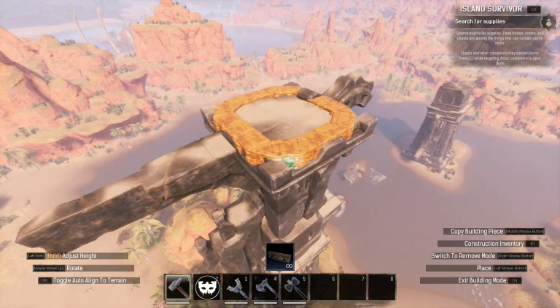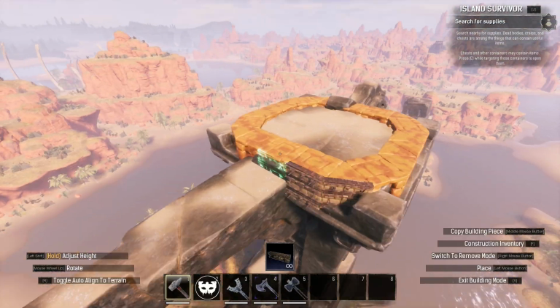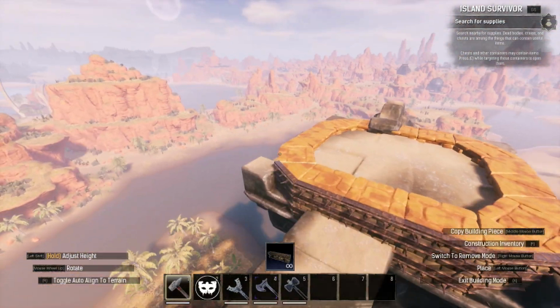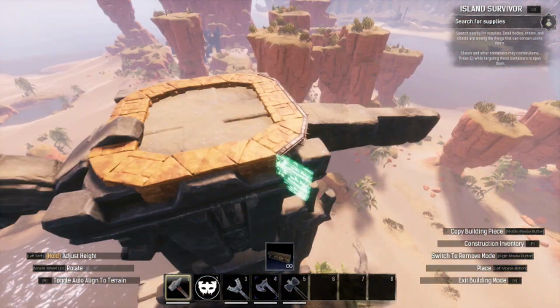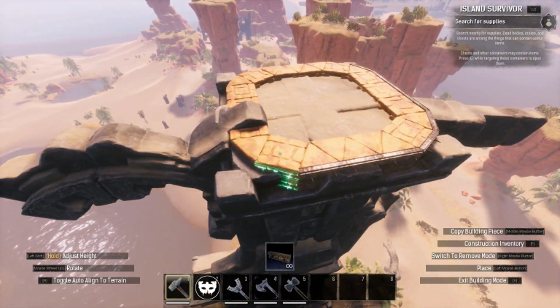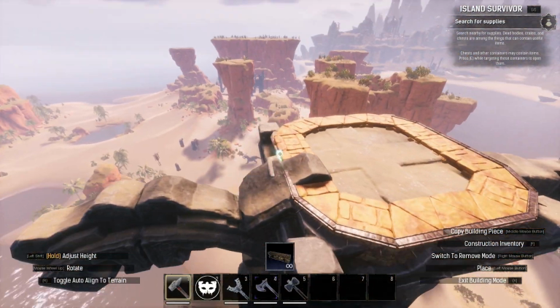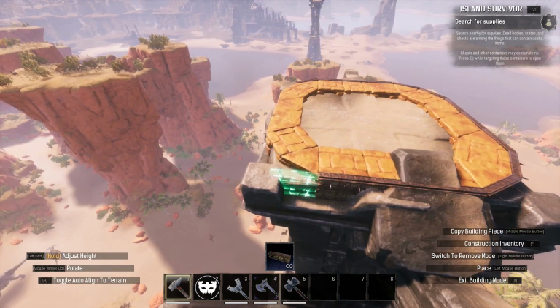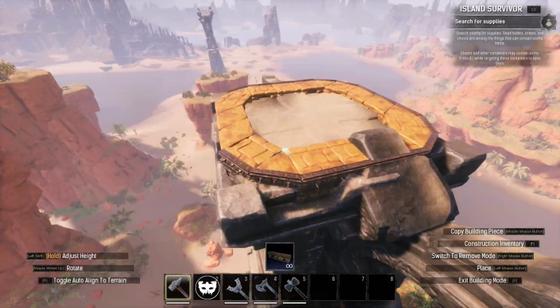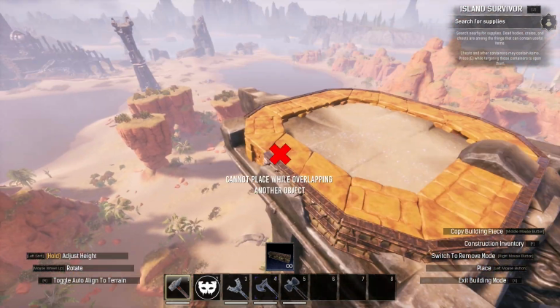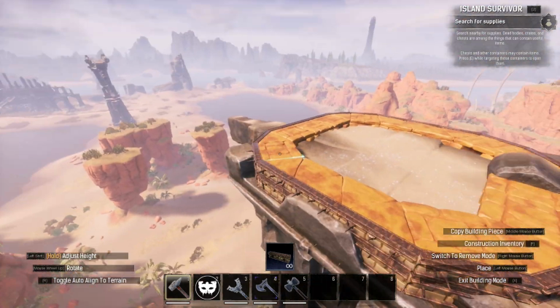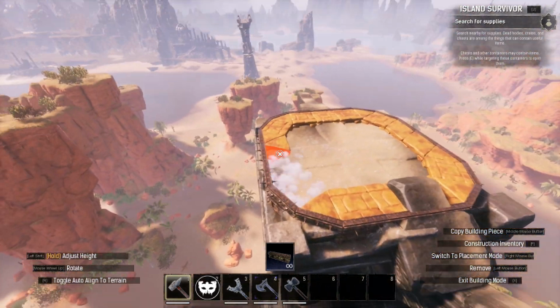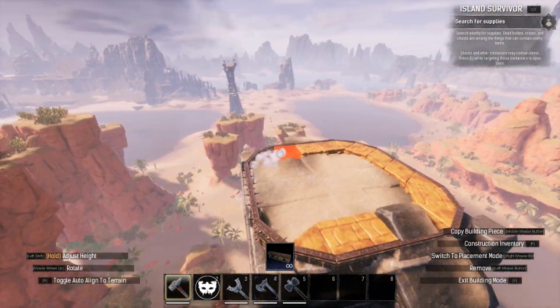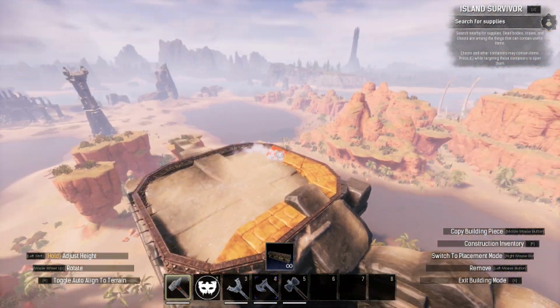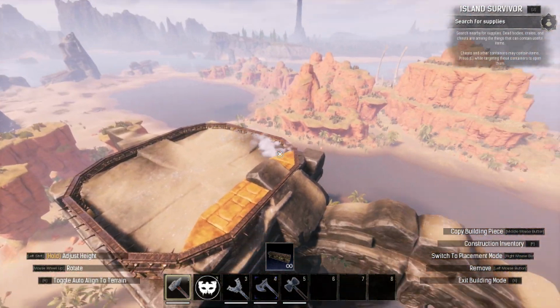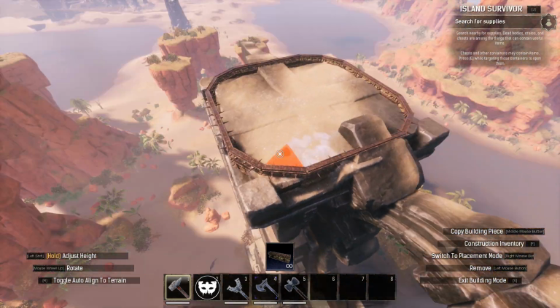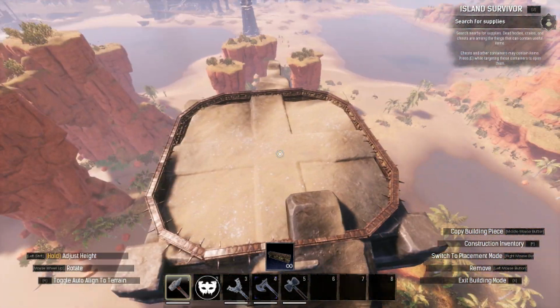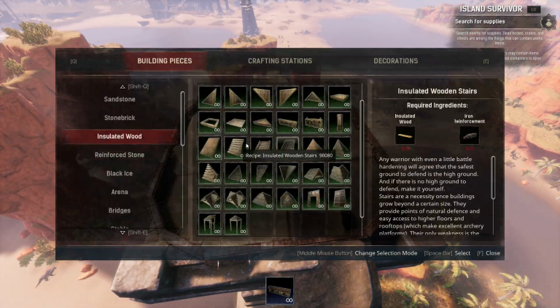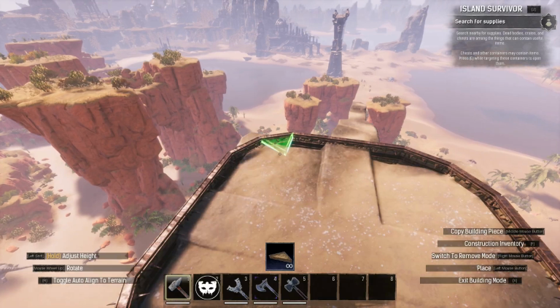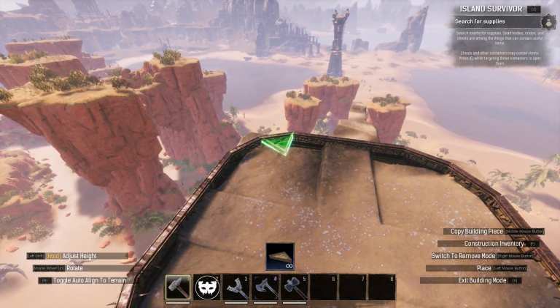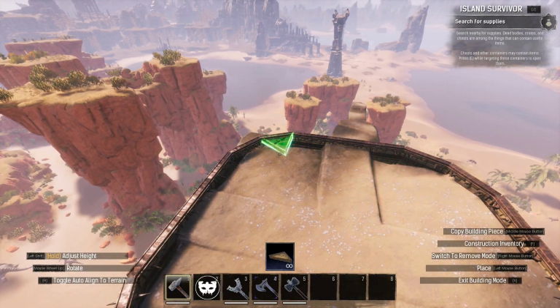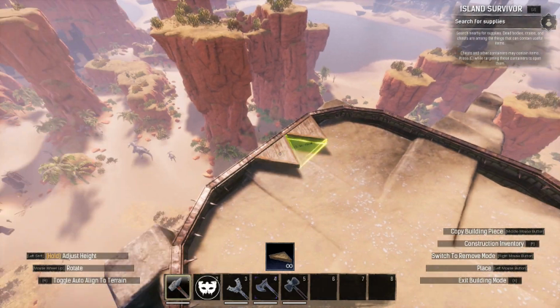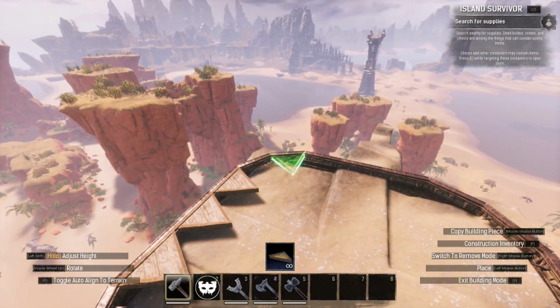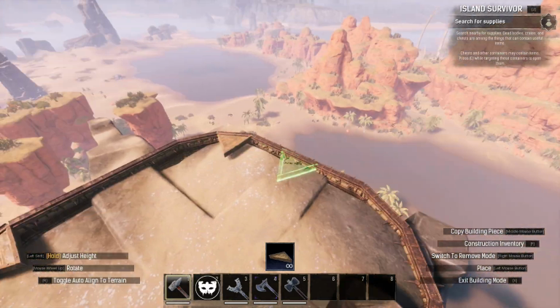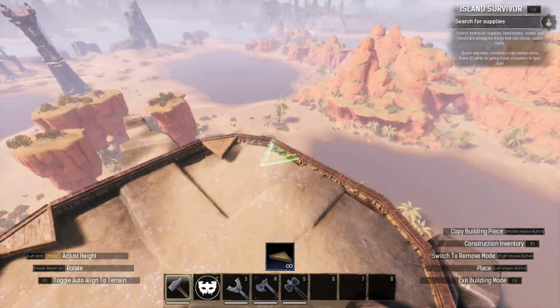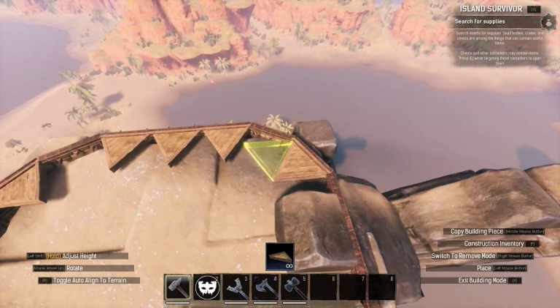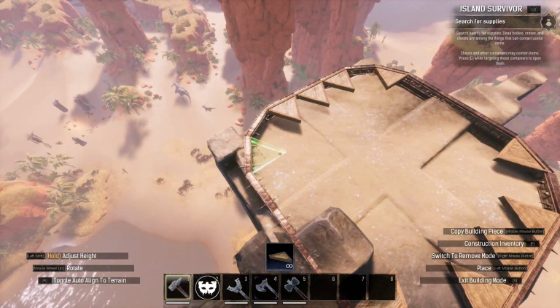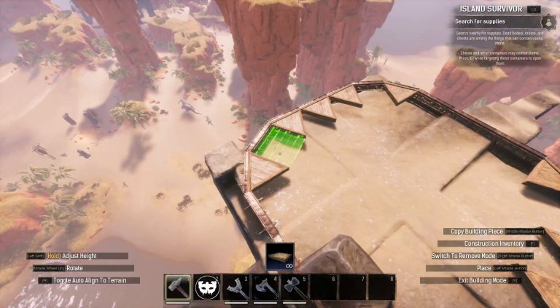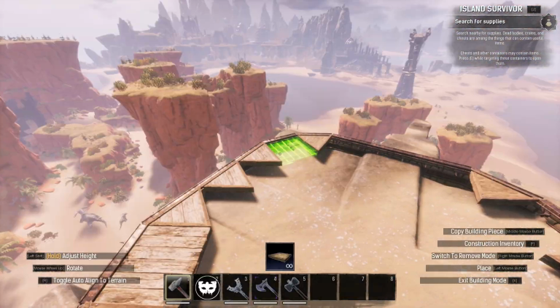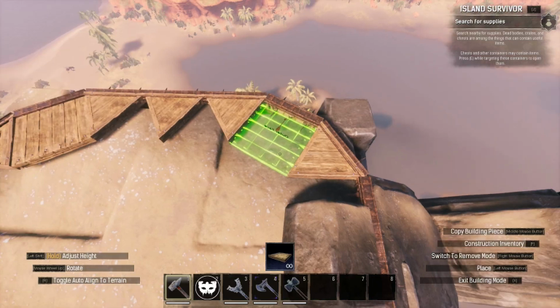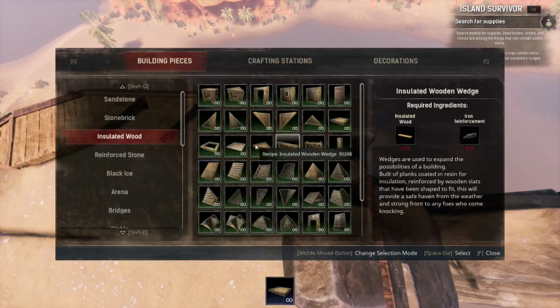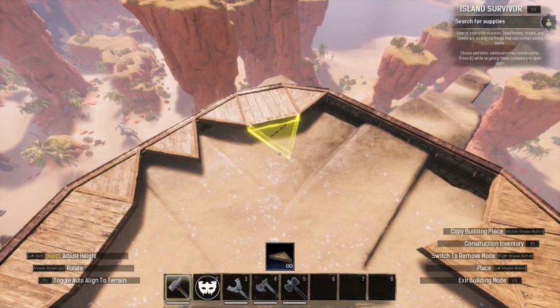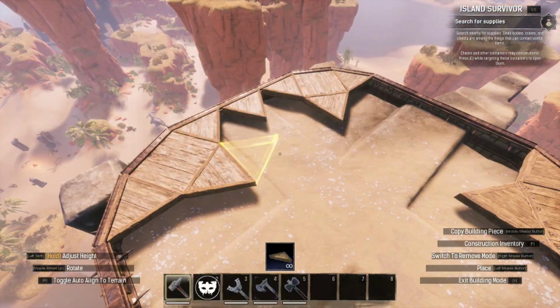Firstly, I started off with the base plate. I drew this out using sandstone foundations, onto which I then placed reinforced stone fence foundations. Once I'd done that, I removed the sandstone and replaced it with insulated wooden square and wedge ceilings.